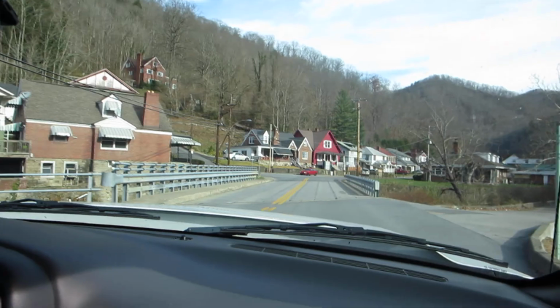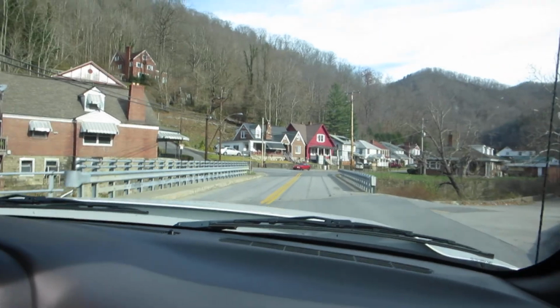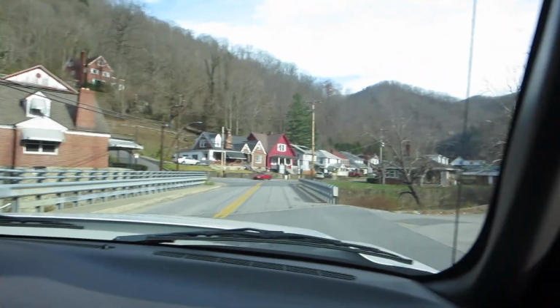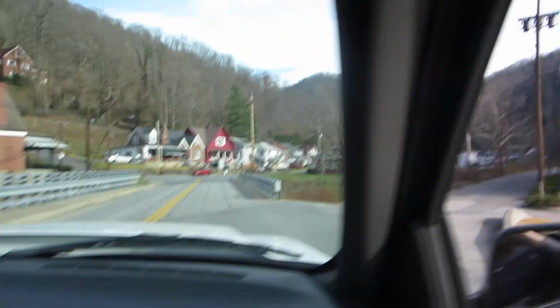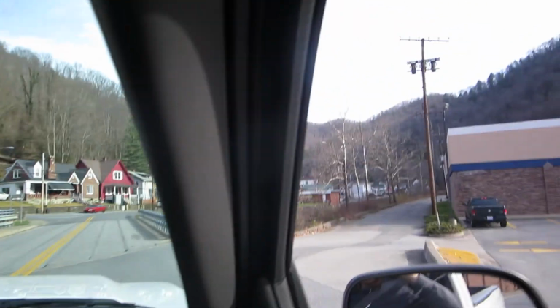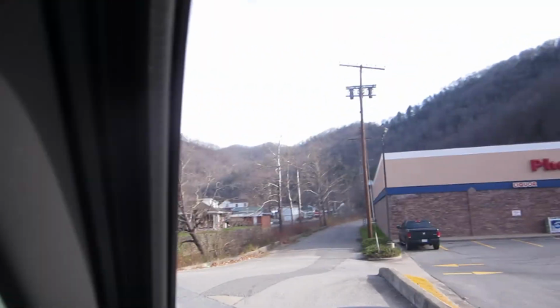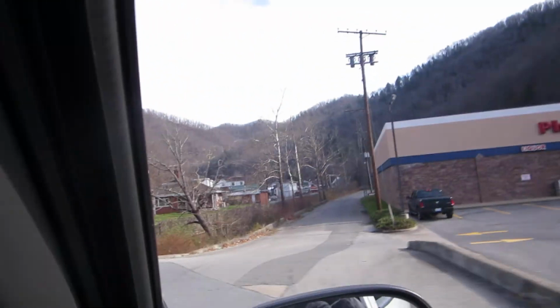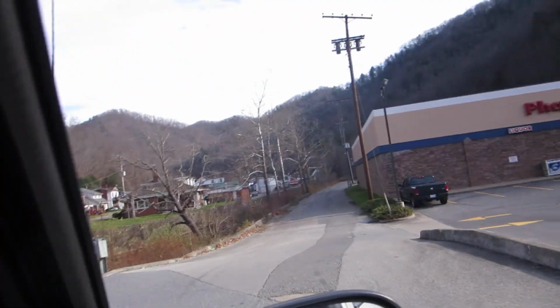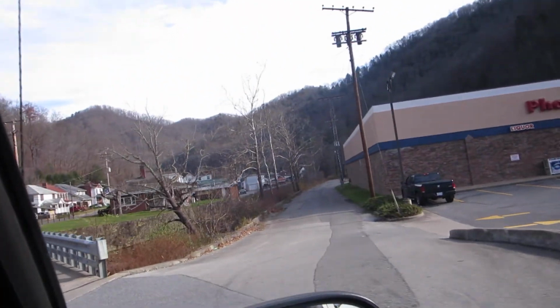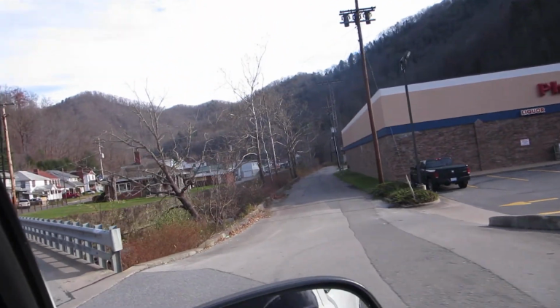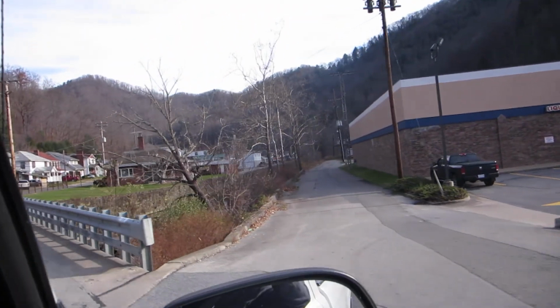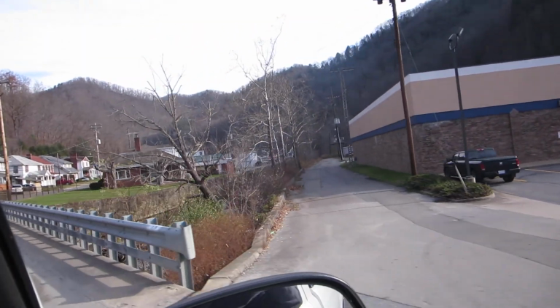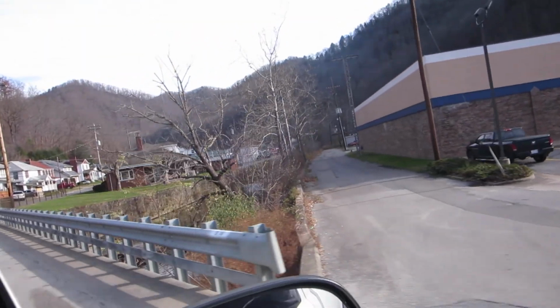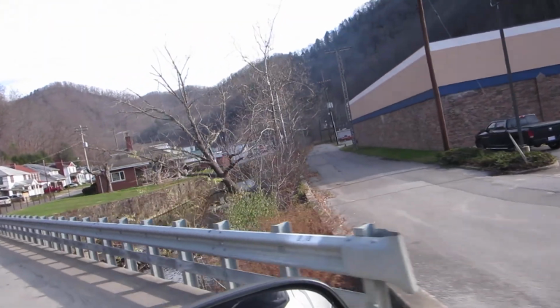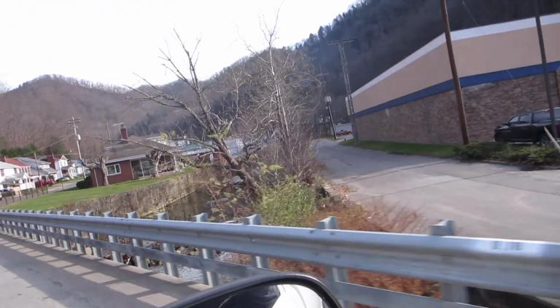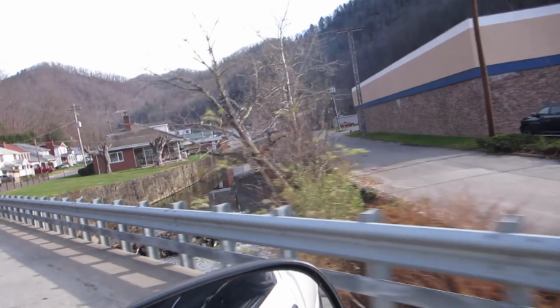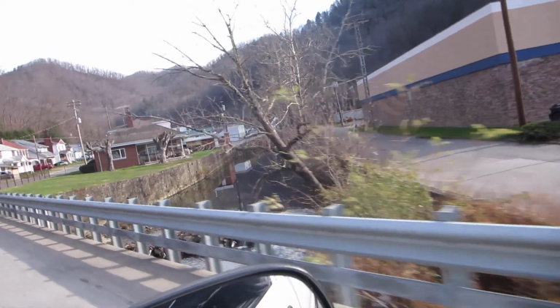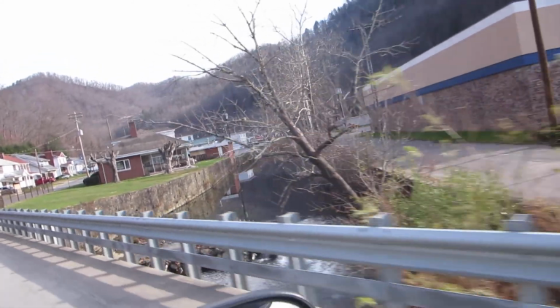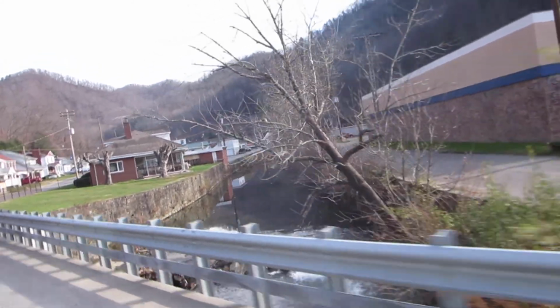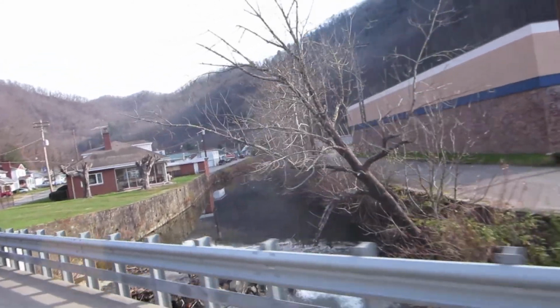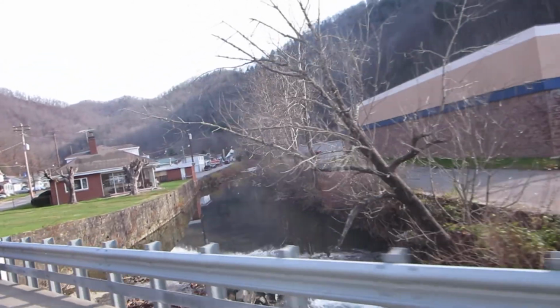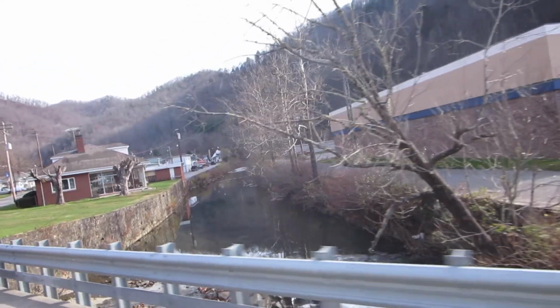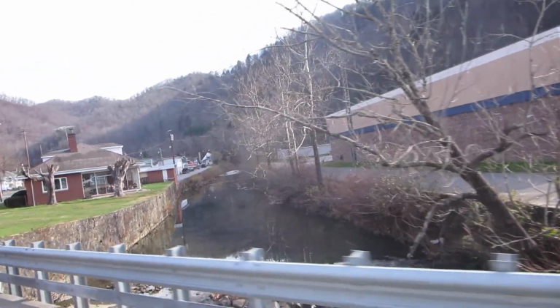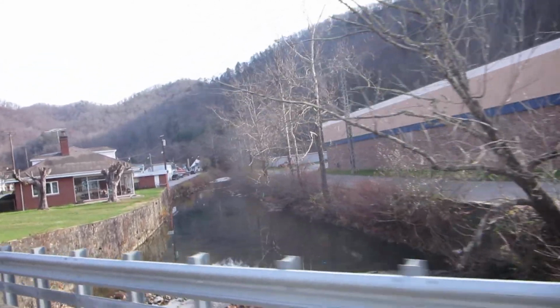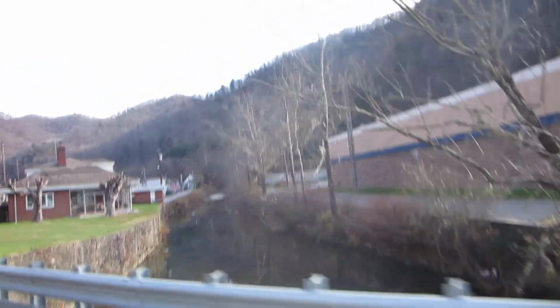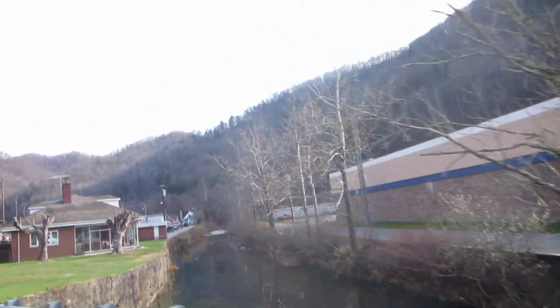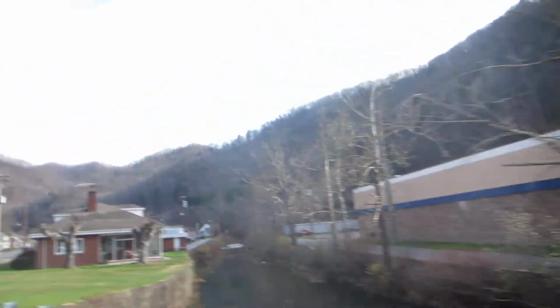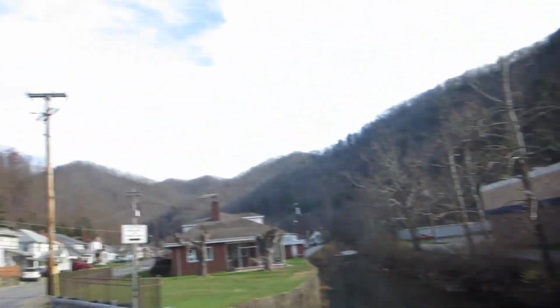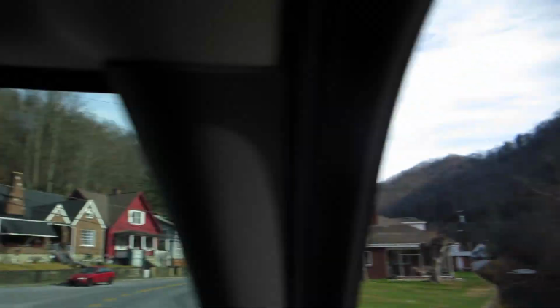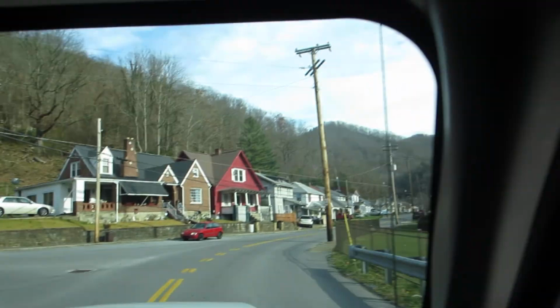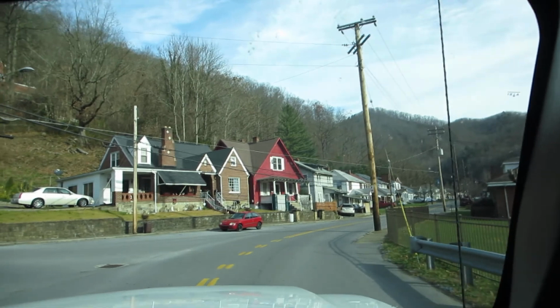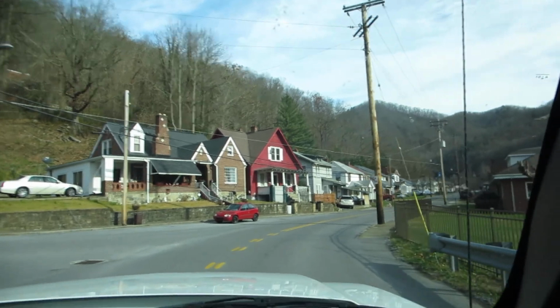And here we'll see the little river. That is the river that flooded all of these houses and just the whole town.